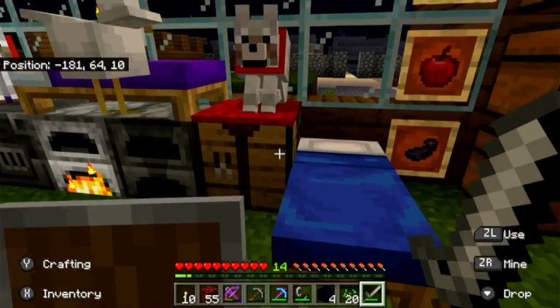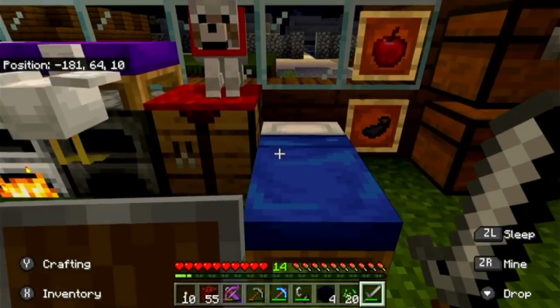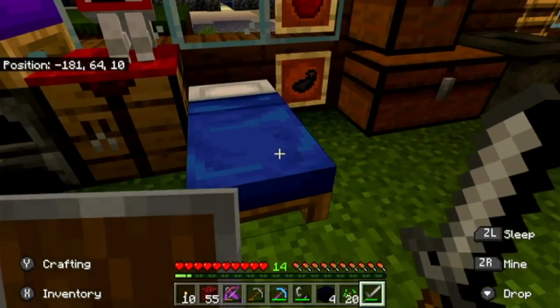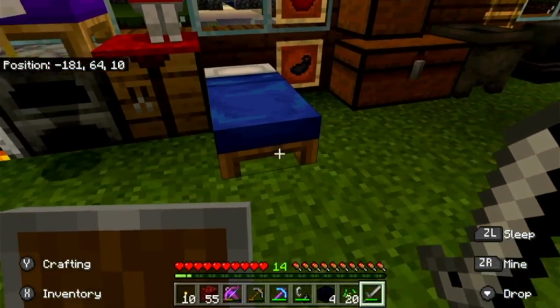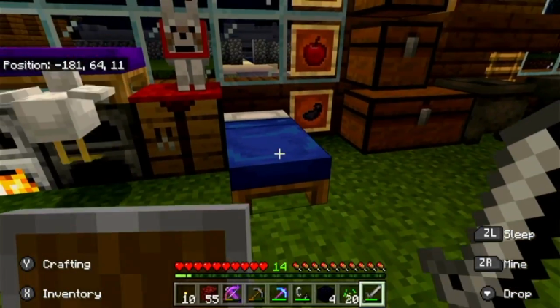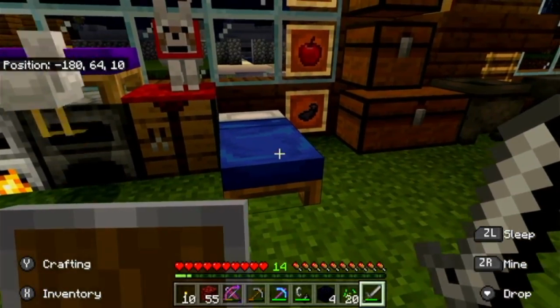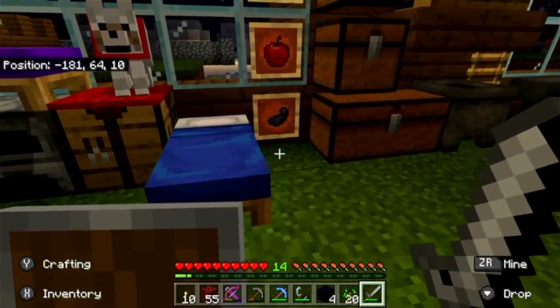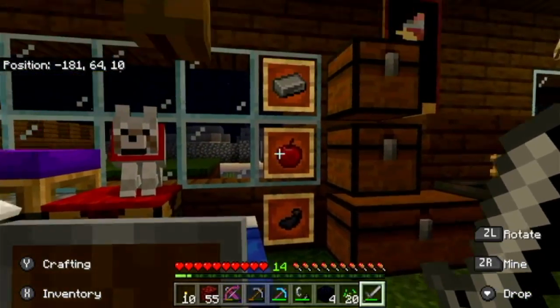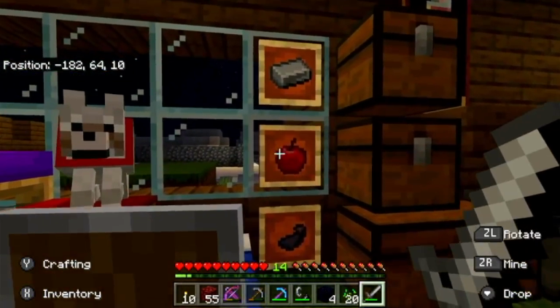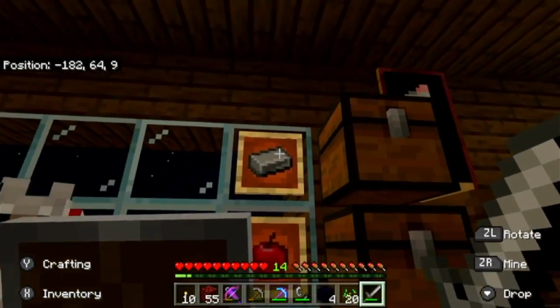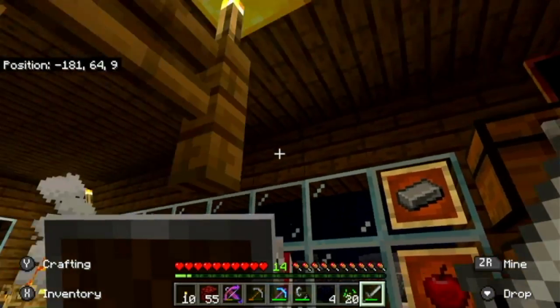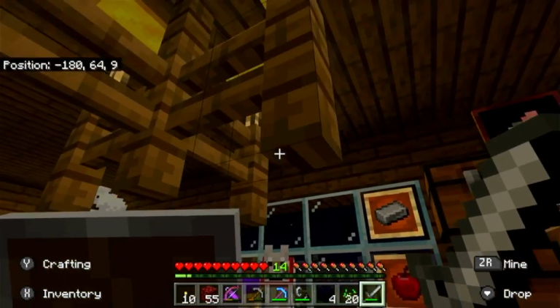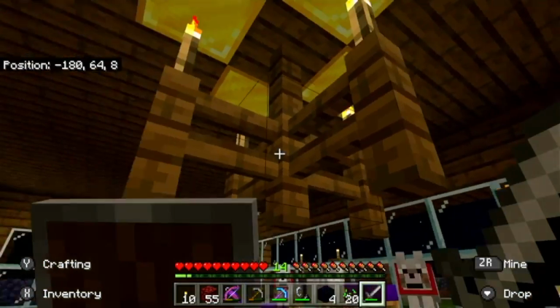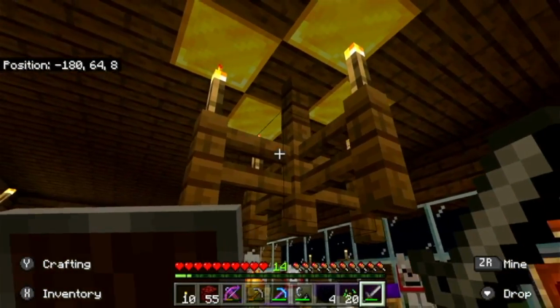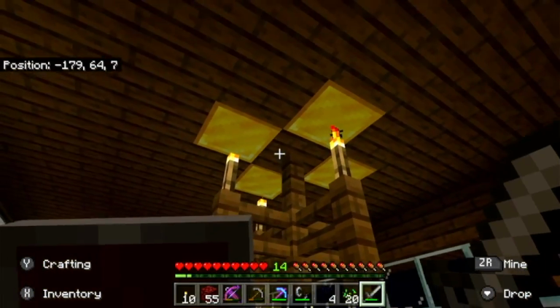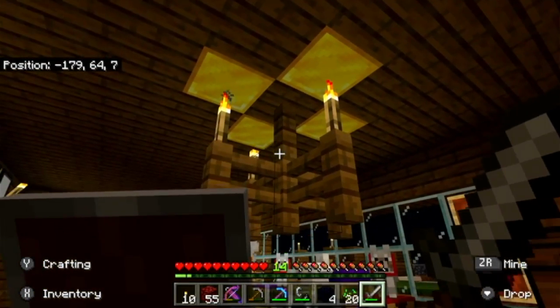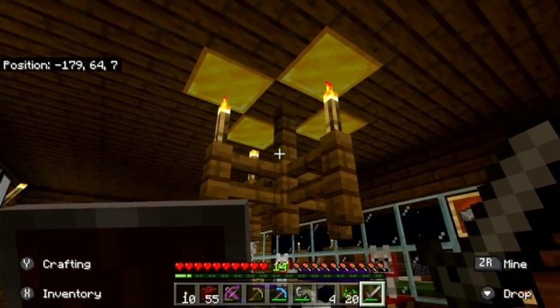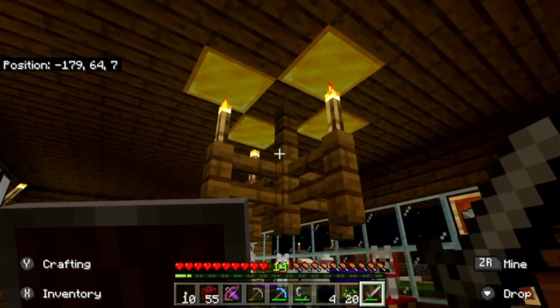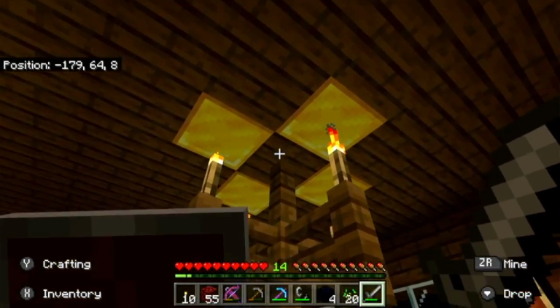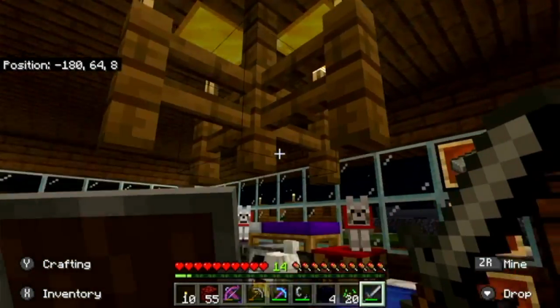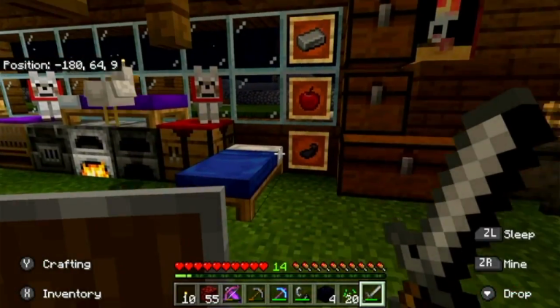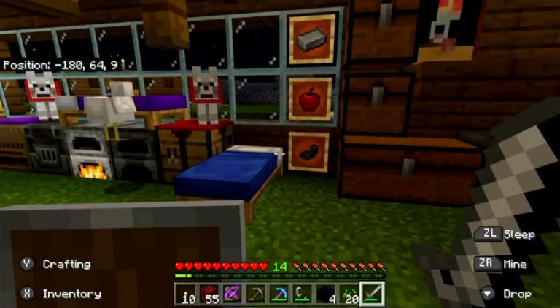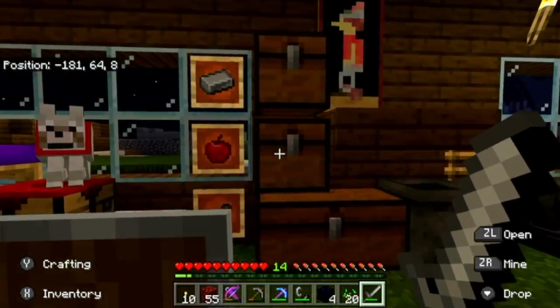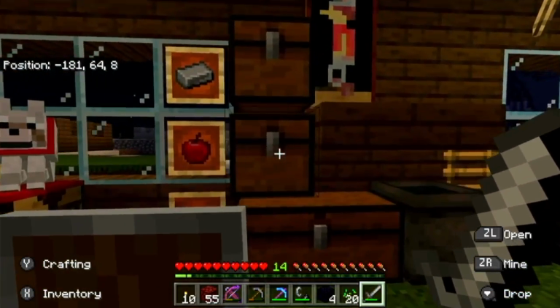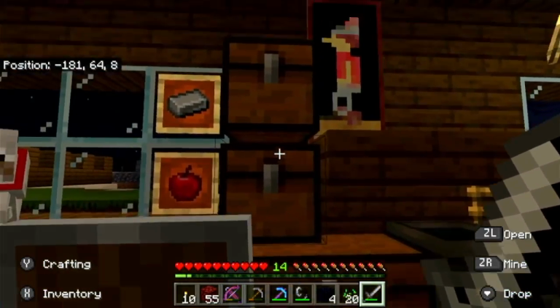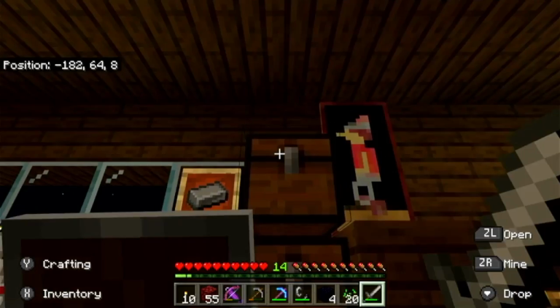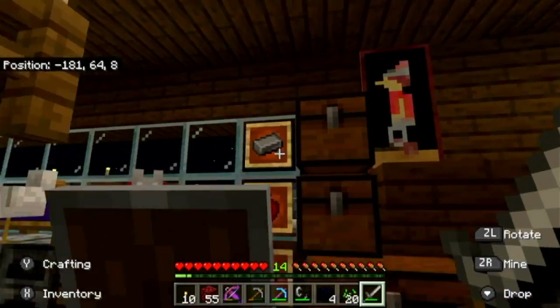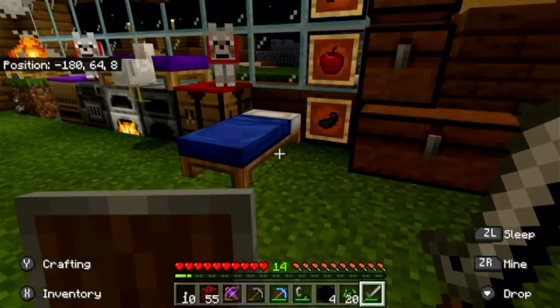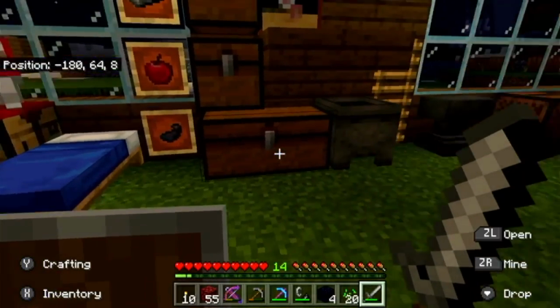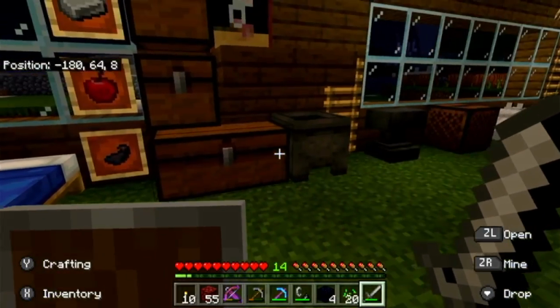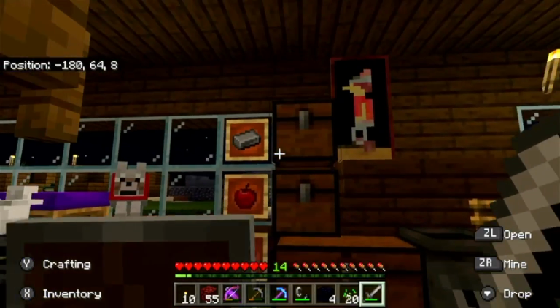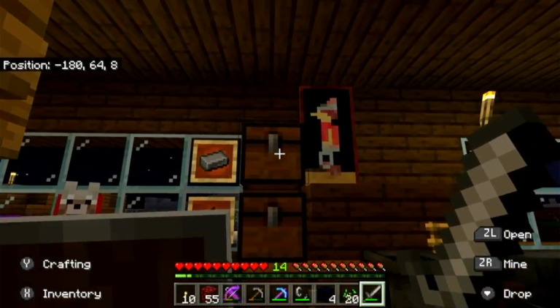Crafting table. This is my bed. And then I have all these chests. Here's a chandelier. Some gold up there. All these chests have some really good stuff in them.